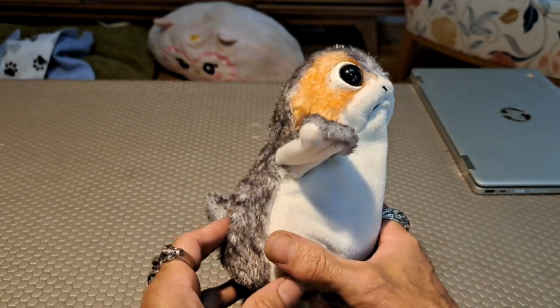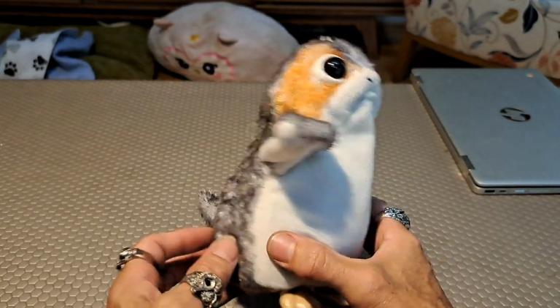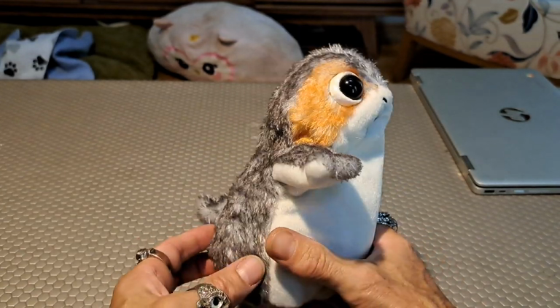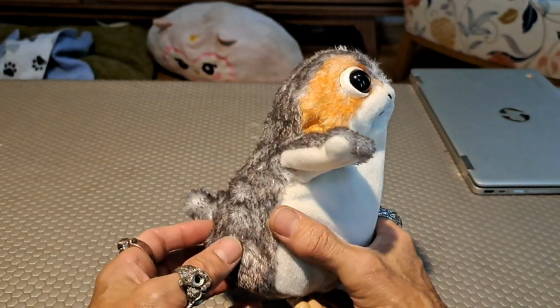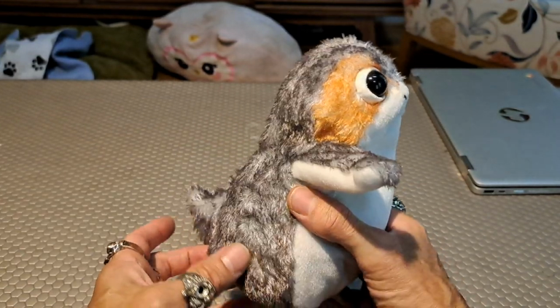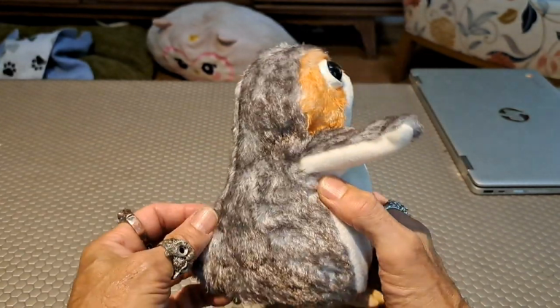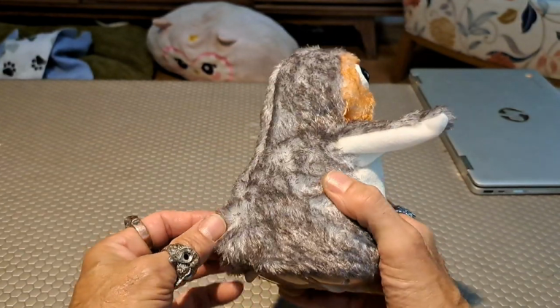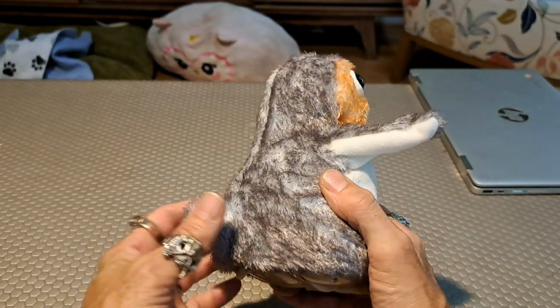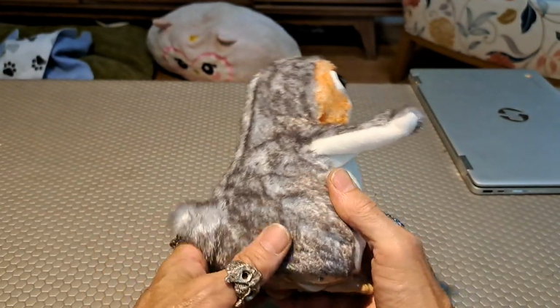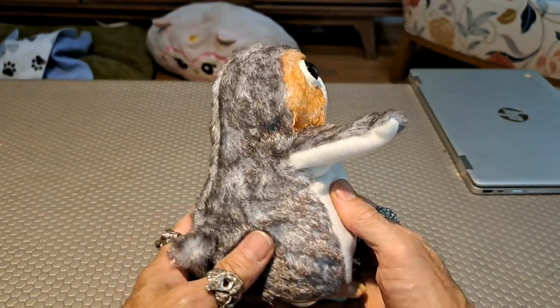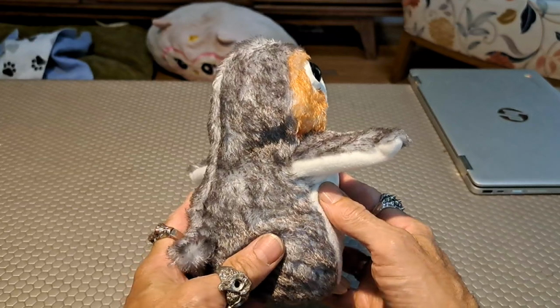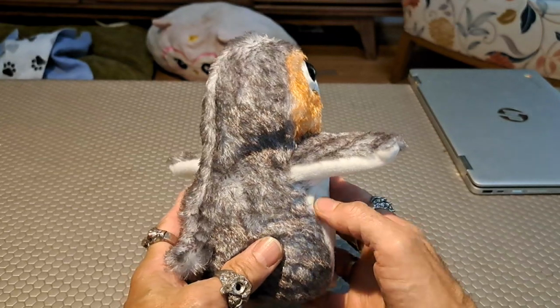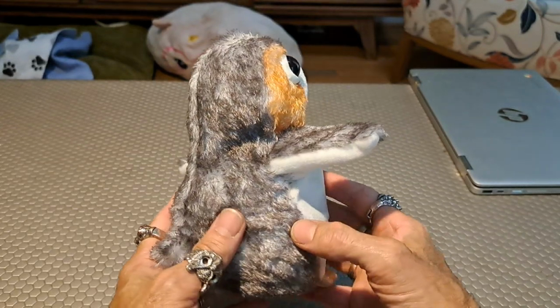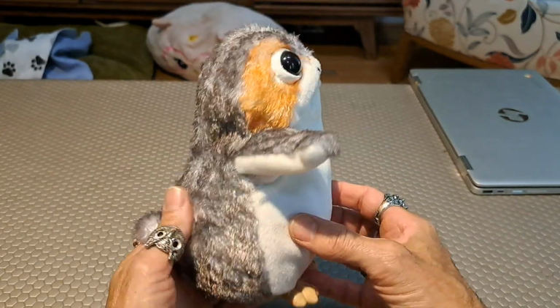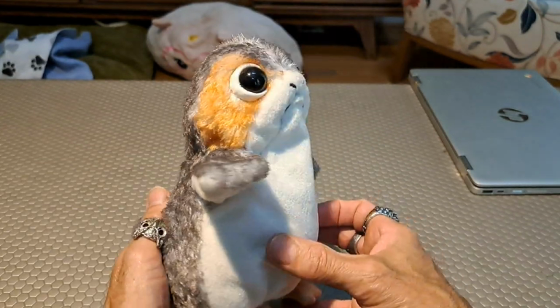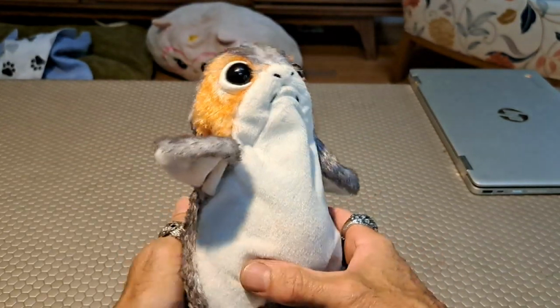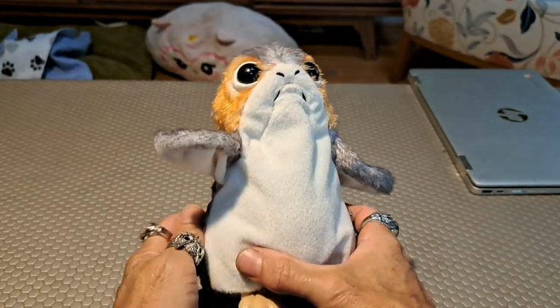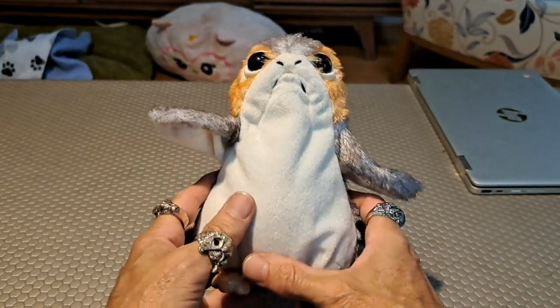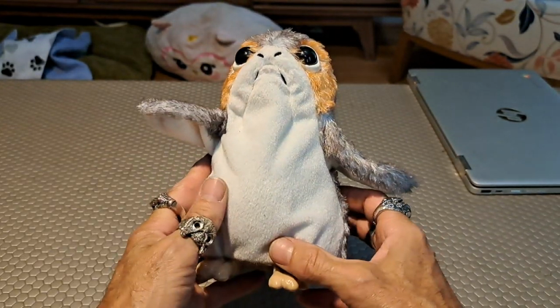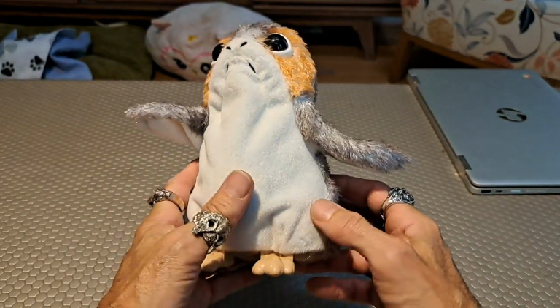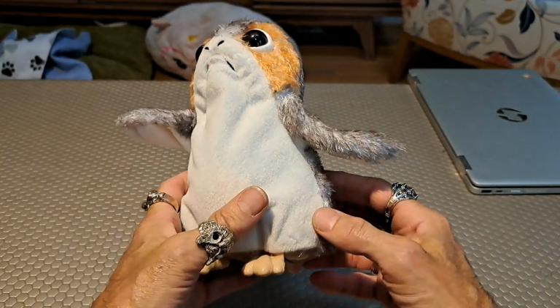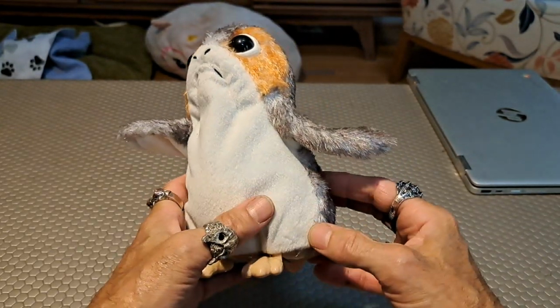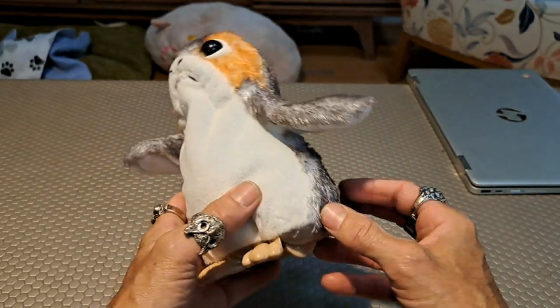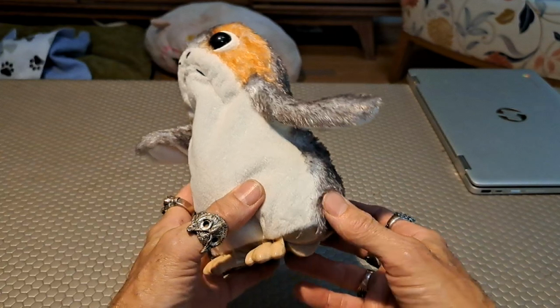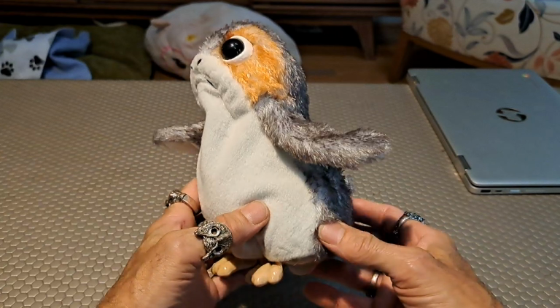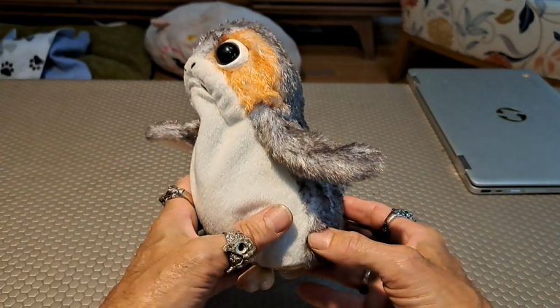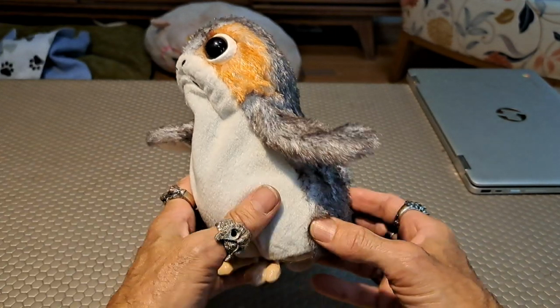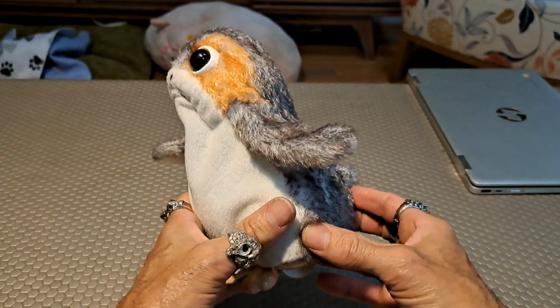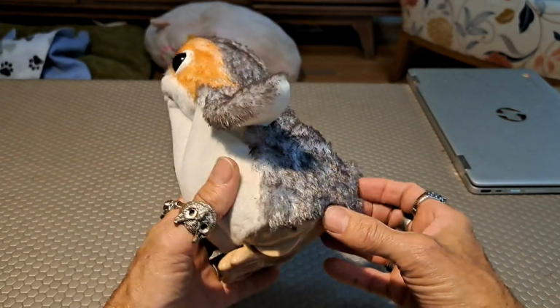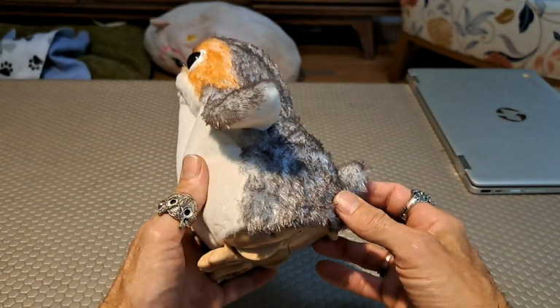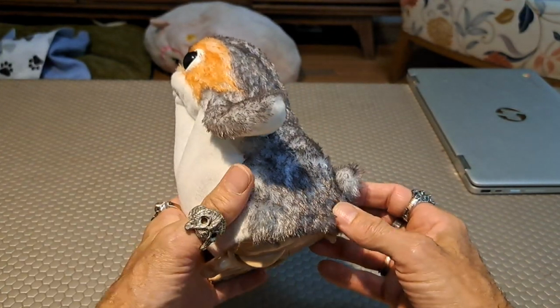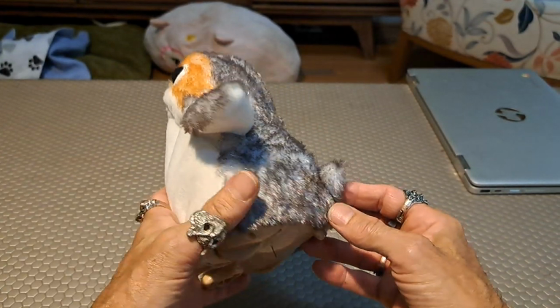She does not think it's cute. I love her. I don't know what's wrong with her that she doesn't appreciate the cuteness of the Porg, but so it is. I got this so that I could put it on the floor and annoy her with it.